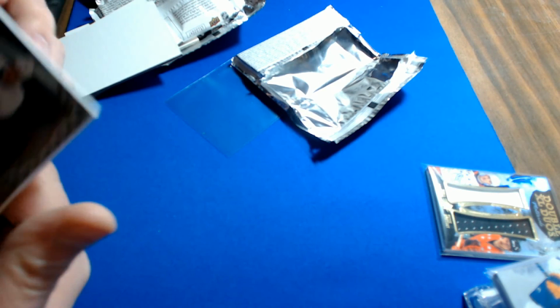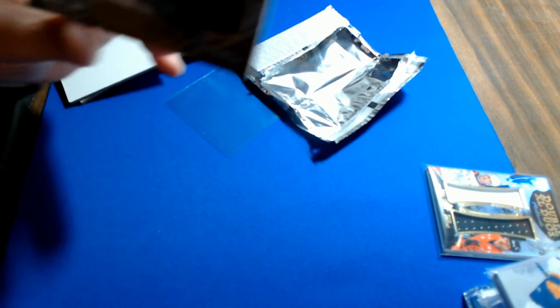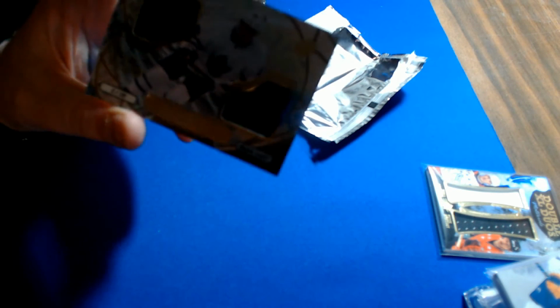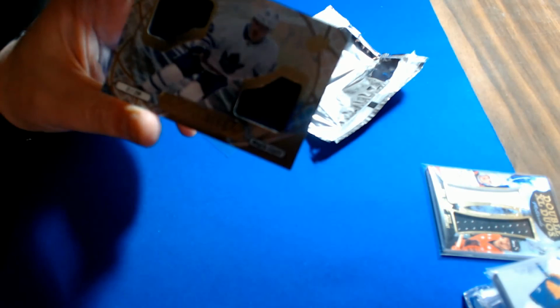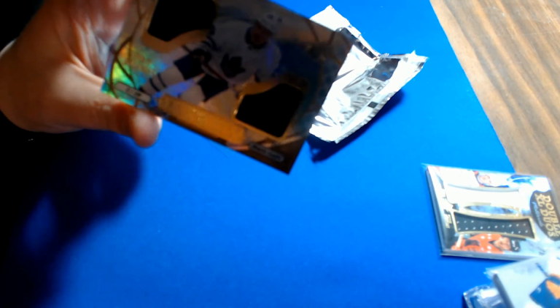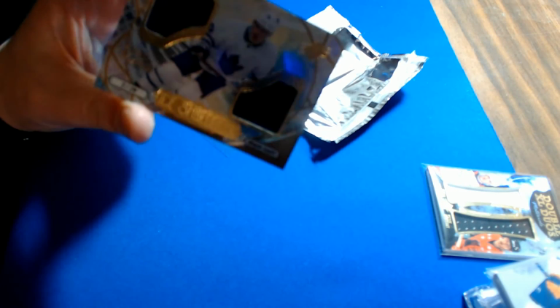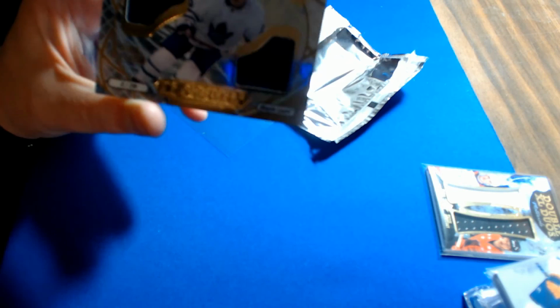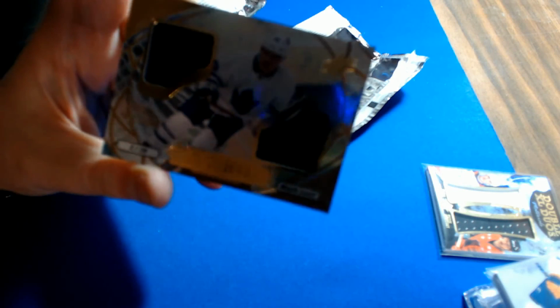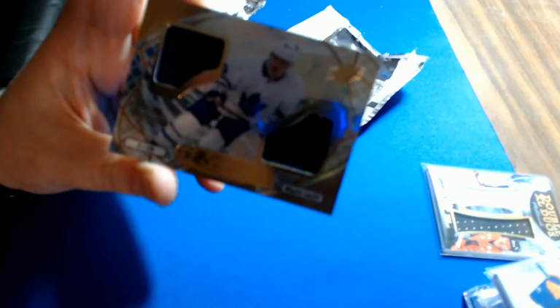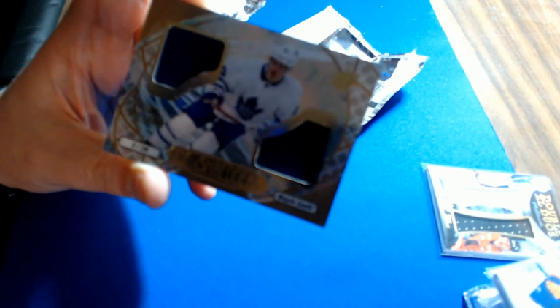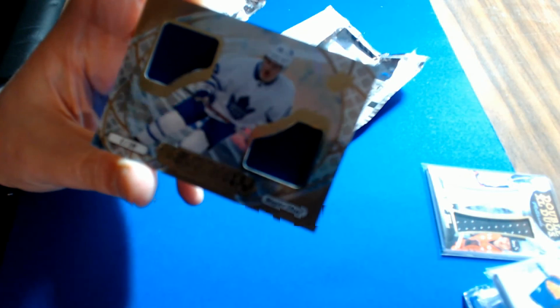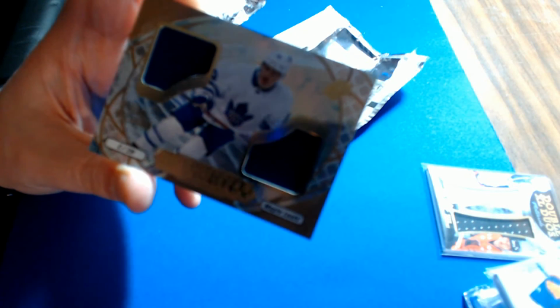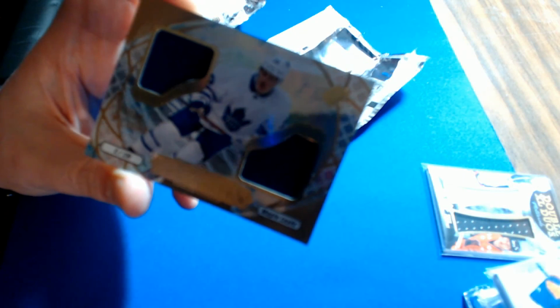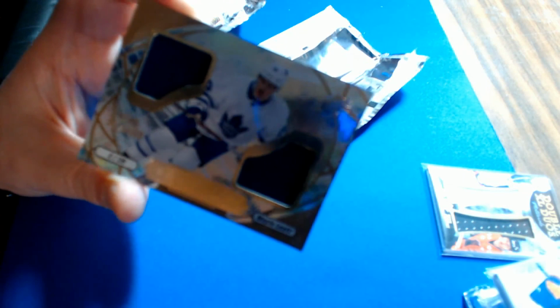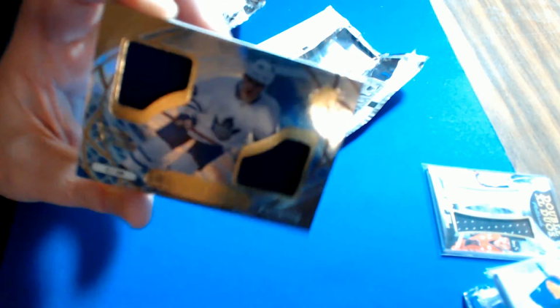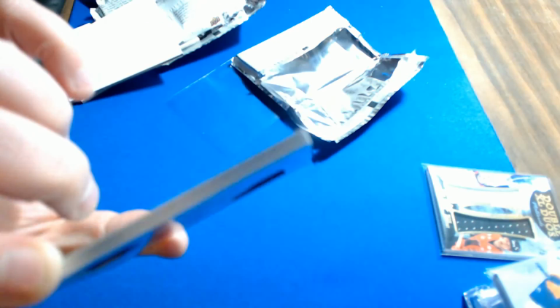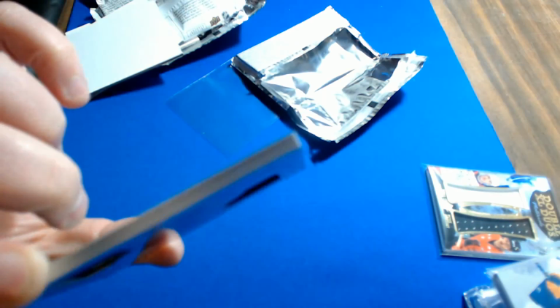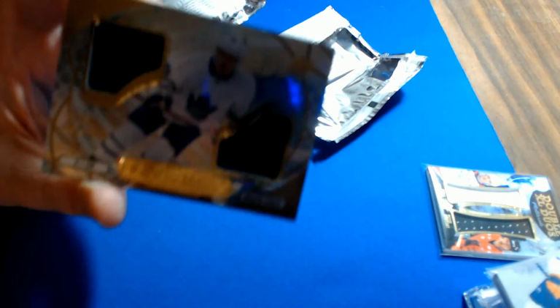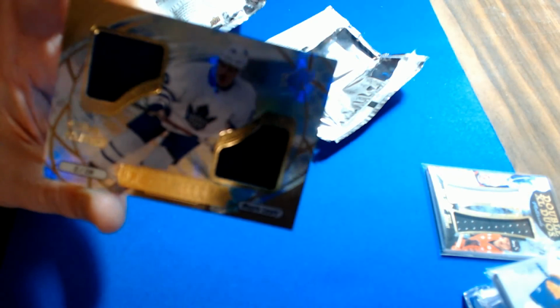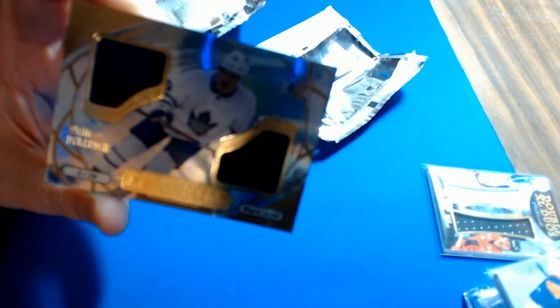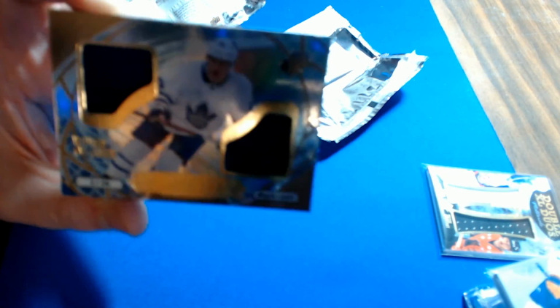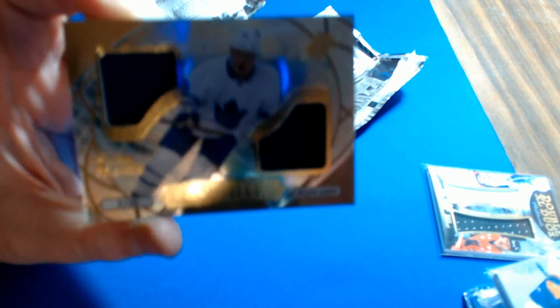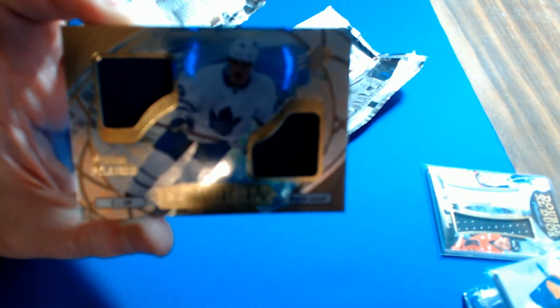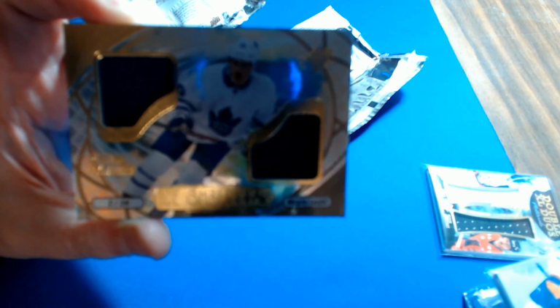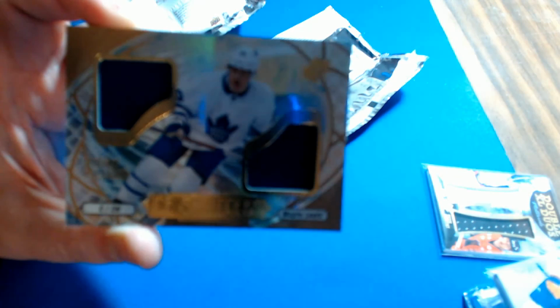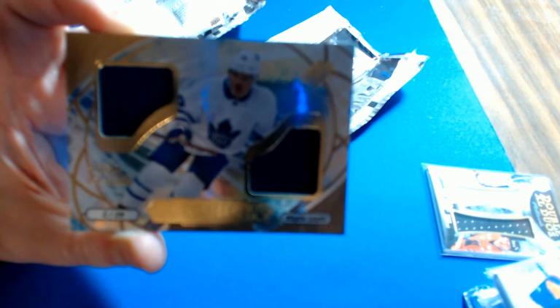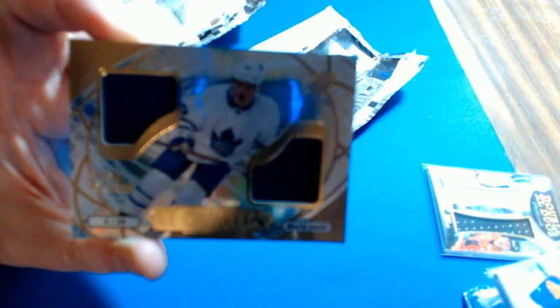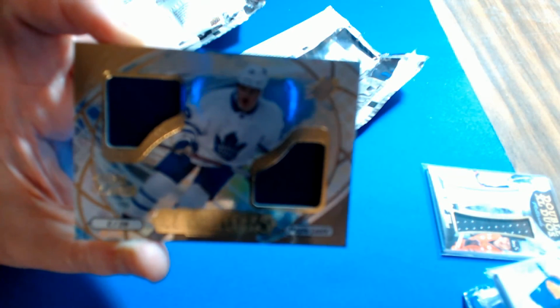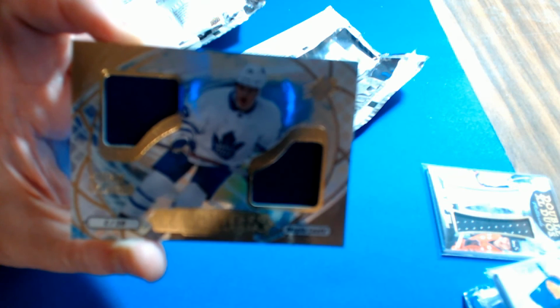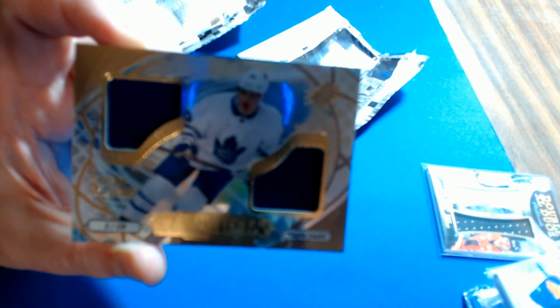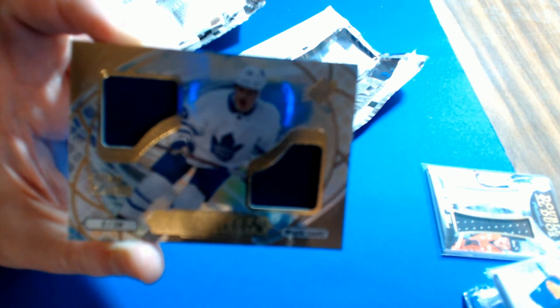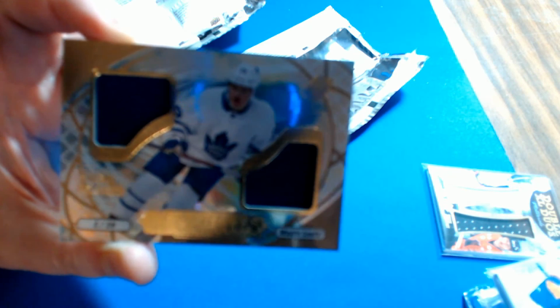Ice Shredders dual jersey for the Maple Leafs — William Nylander. These are one-per-case, not numbered but very cool. Toronto goes to Todd S.